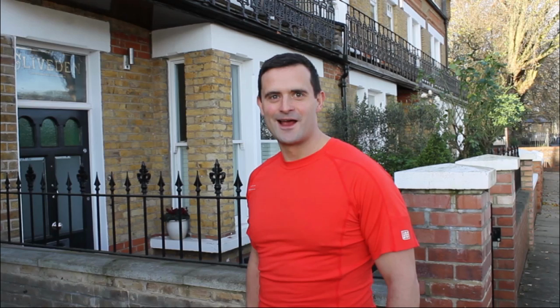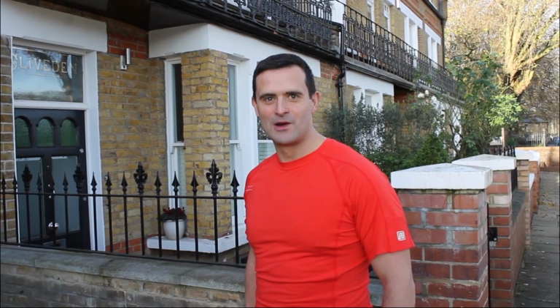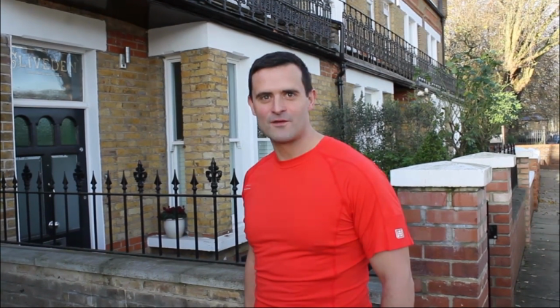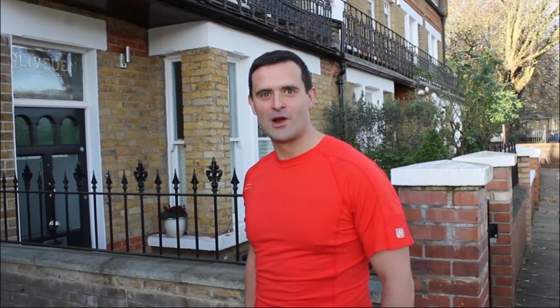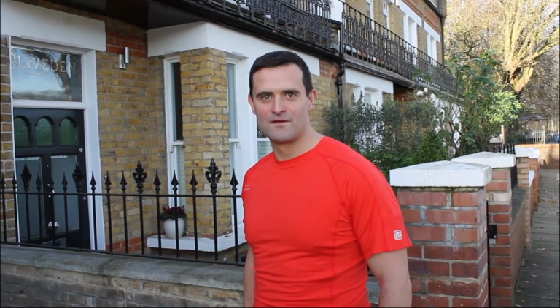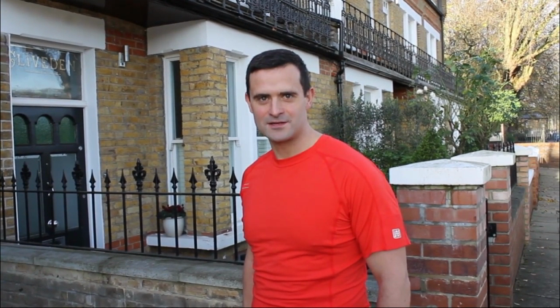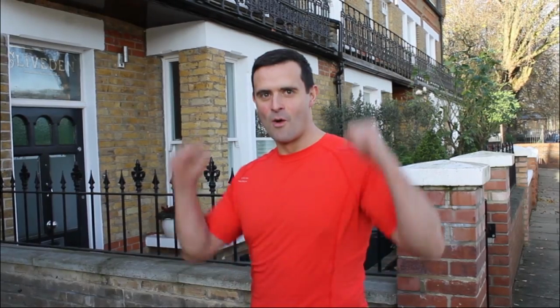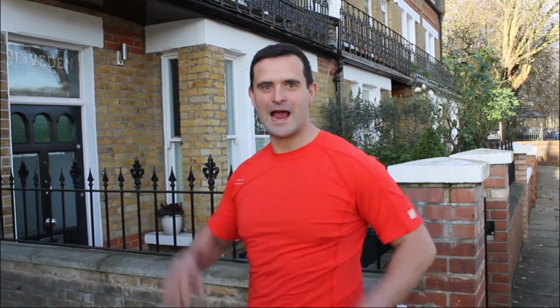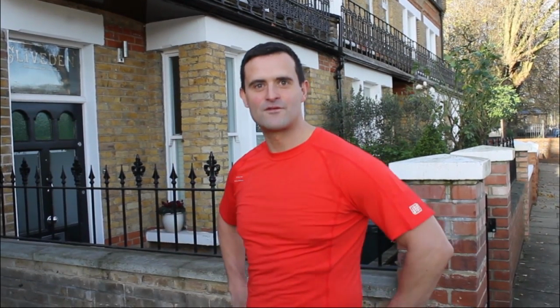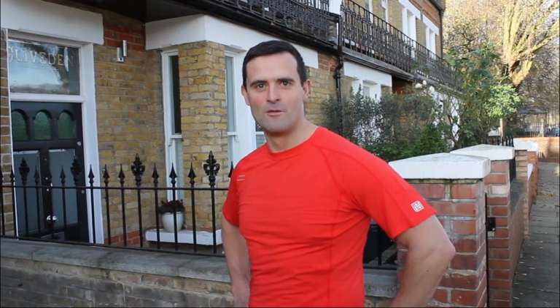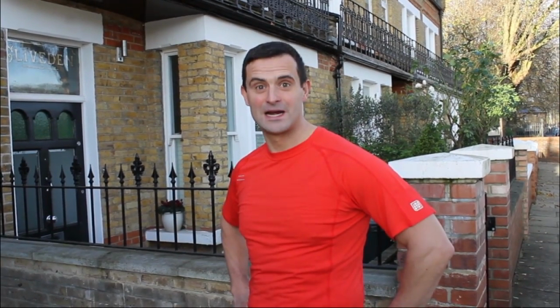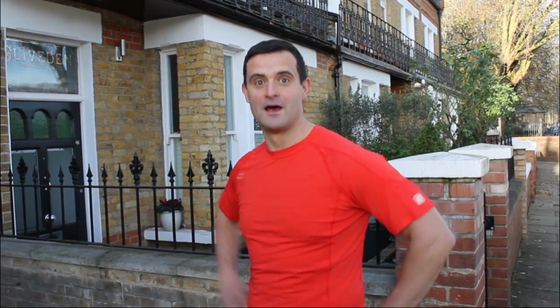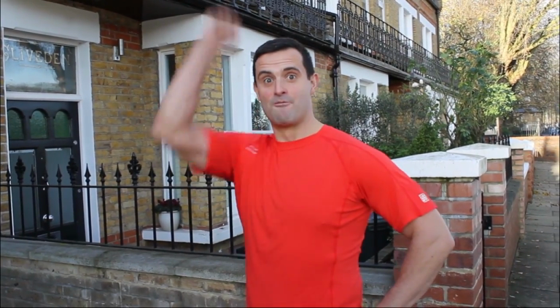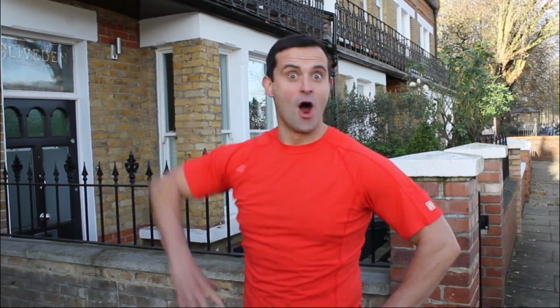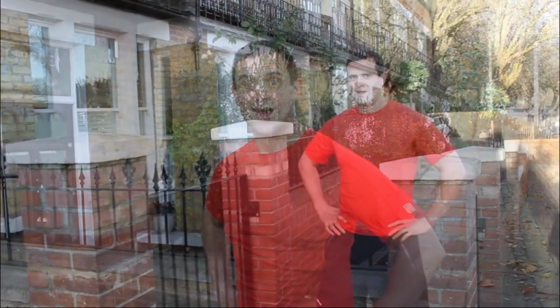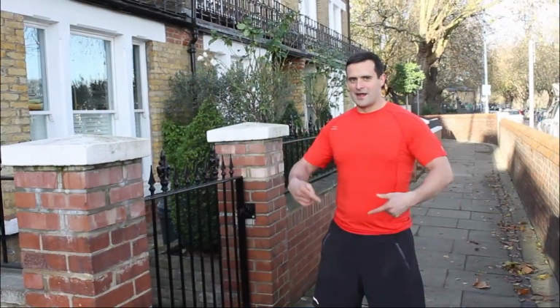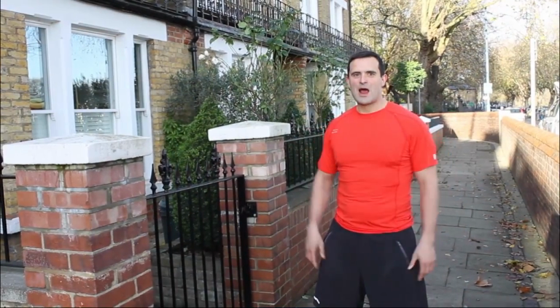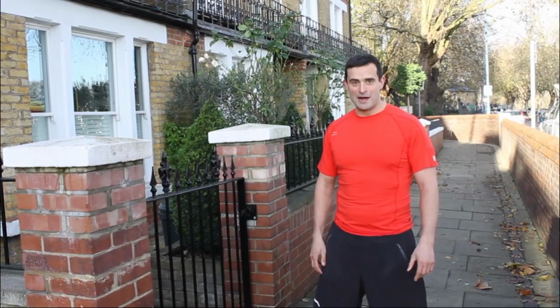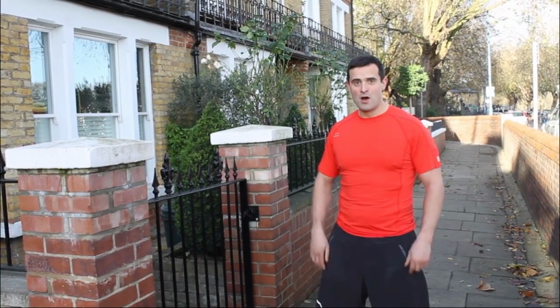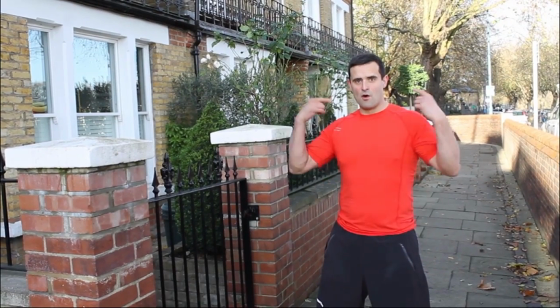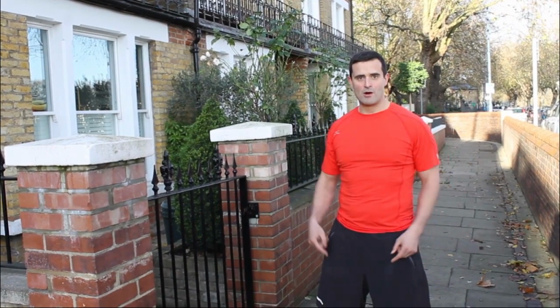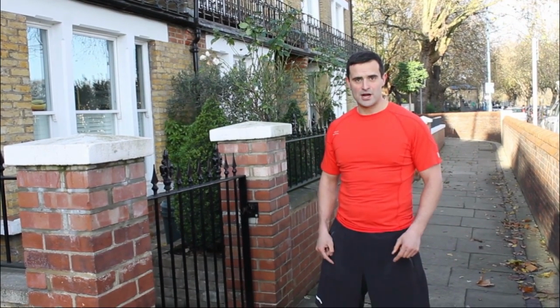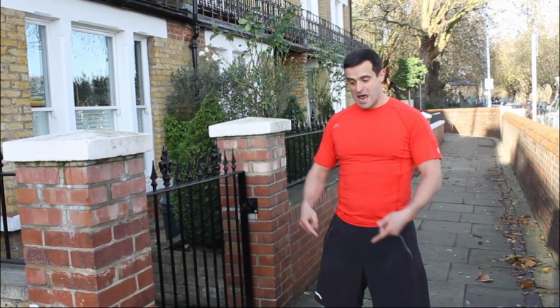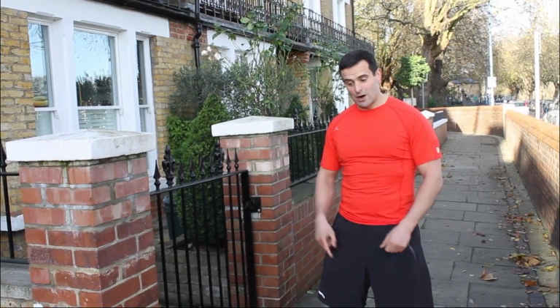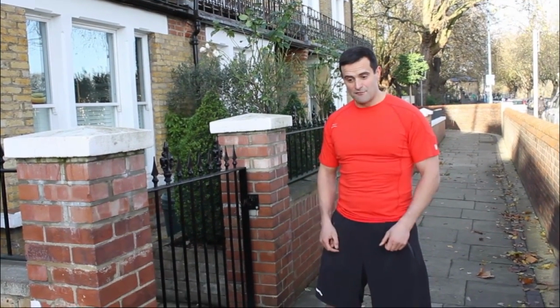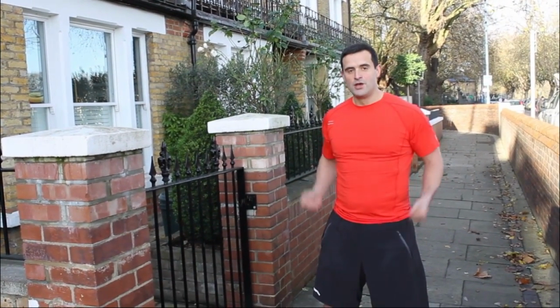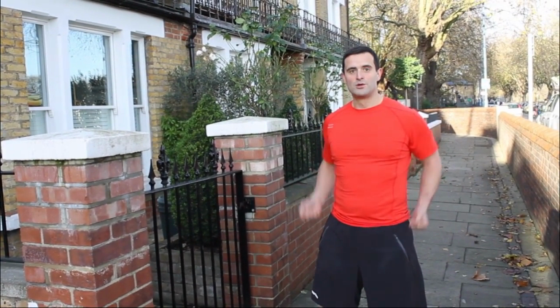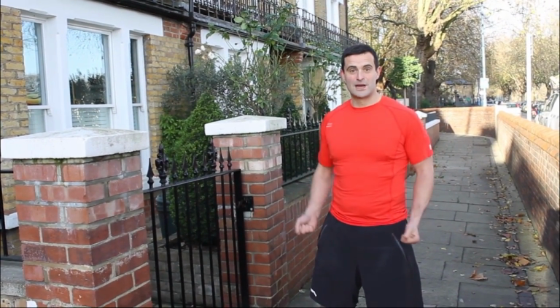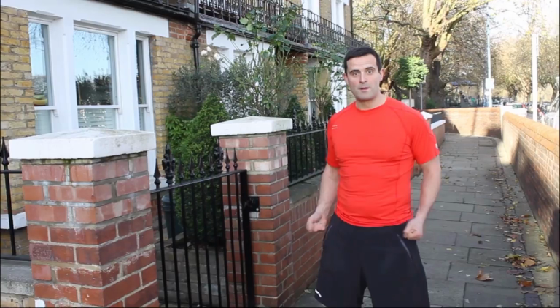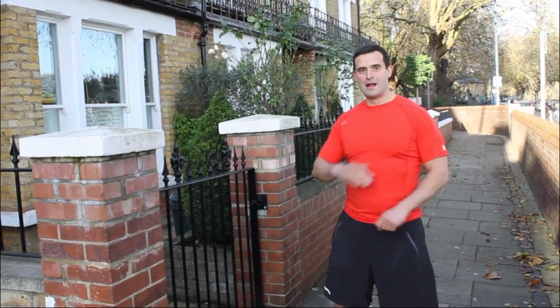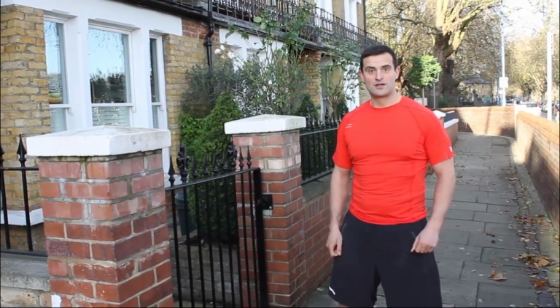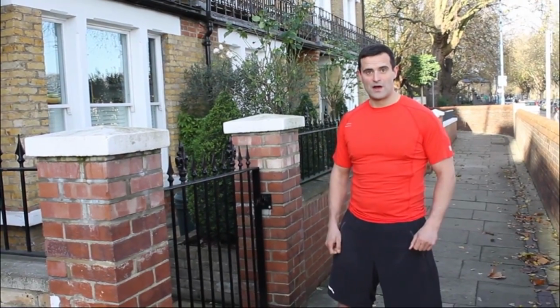I'm Jamie Lloyd from Jamie Lloyd Health and Fitness. Welcome to the Active Crew Room advent calendar. Bring it on! Next up we have the battling rope, great for all-round conditioning. If you haven't got a battling rope you can always use a skipping rope to melt away the turkey fat.